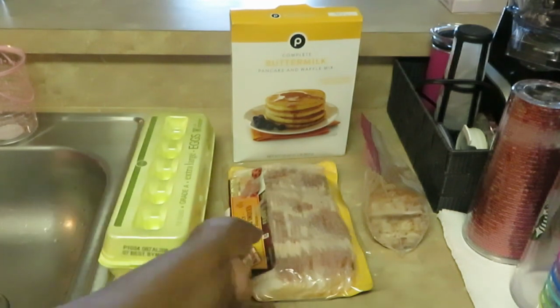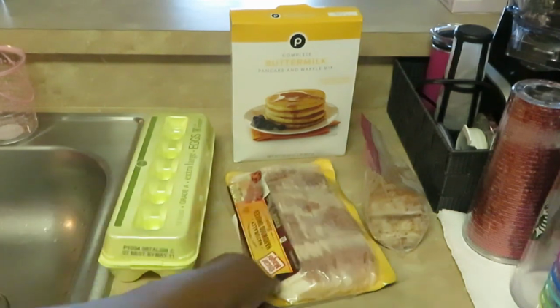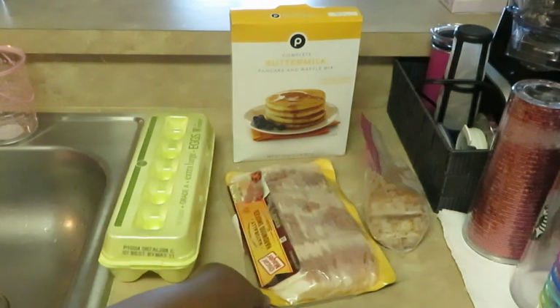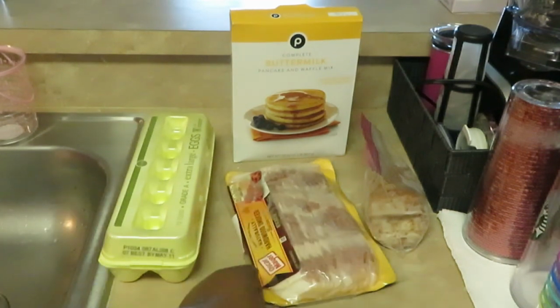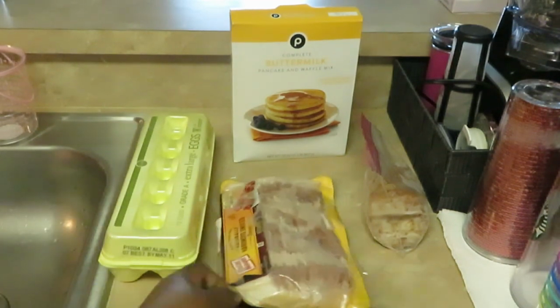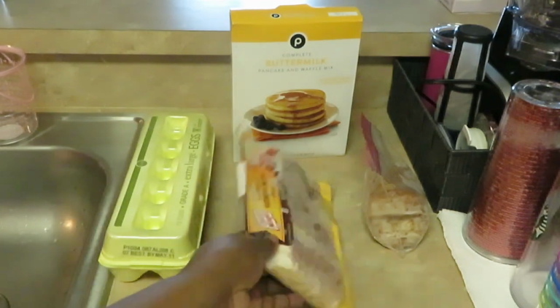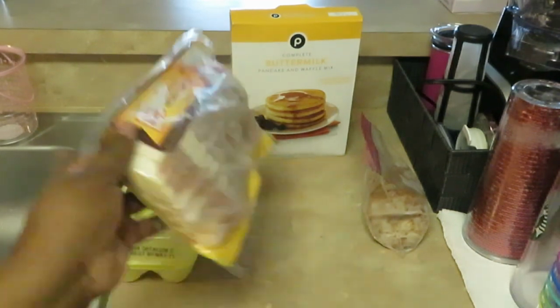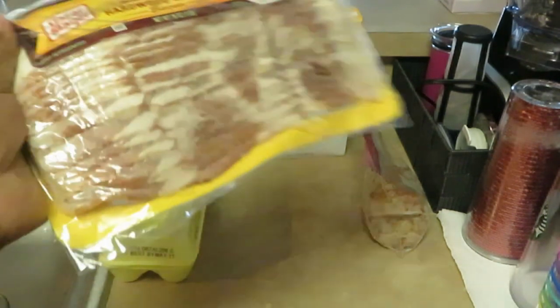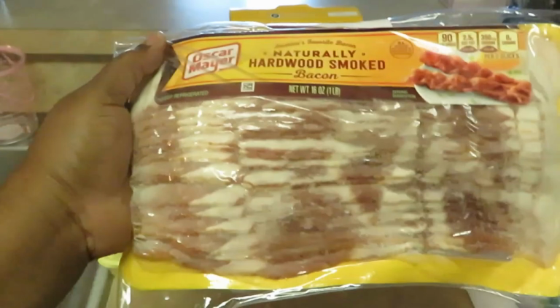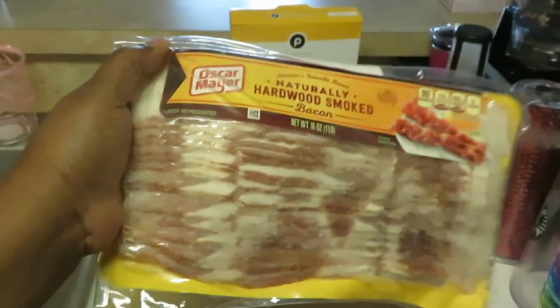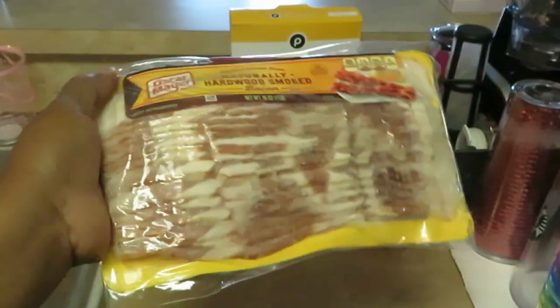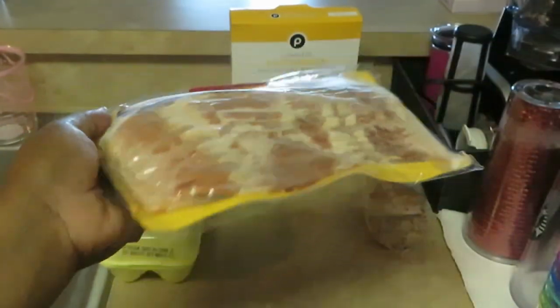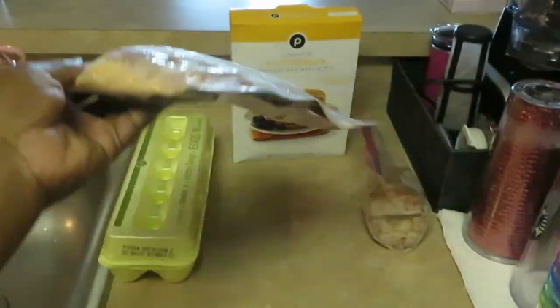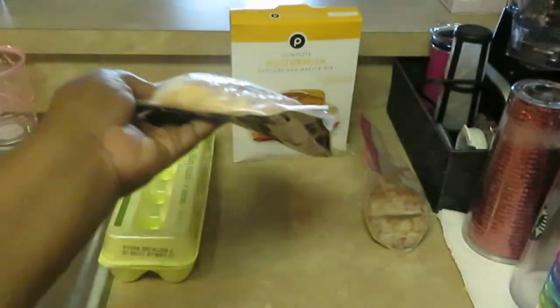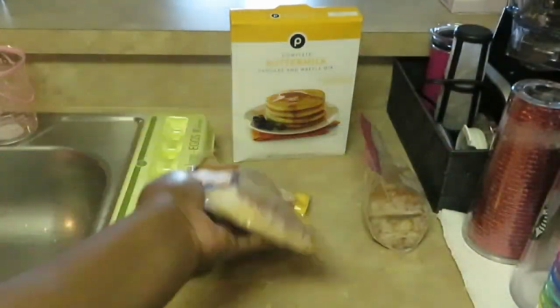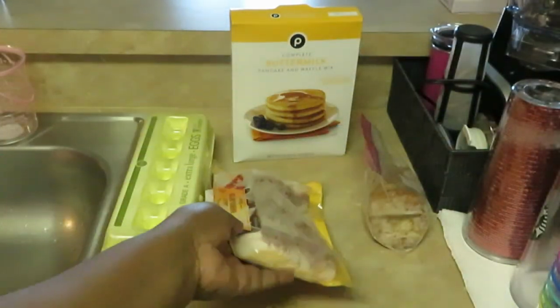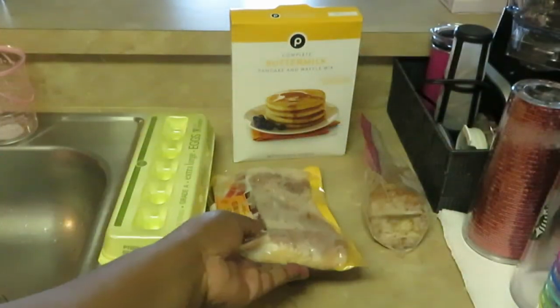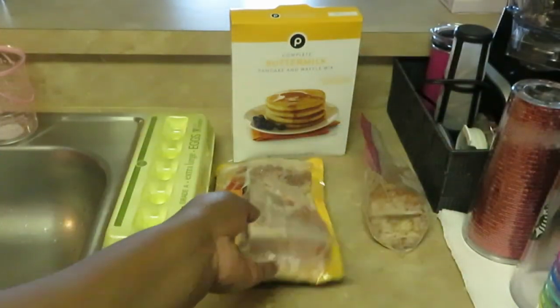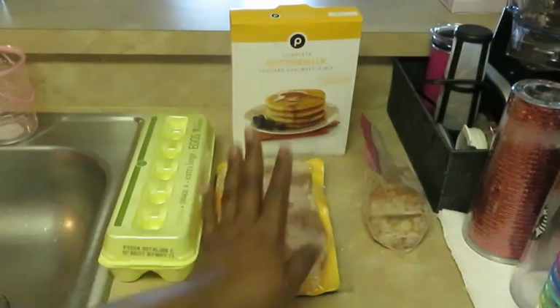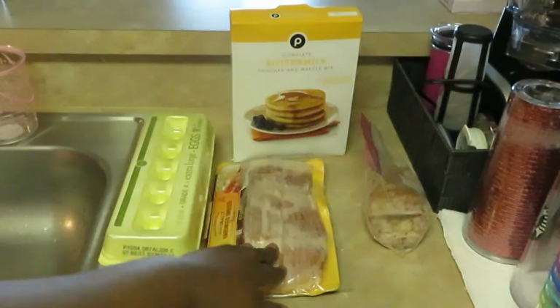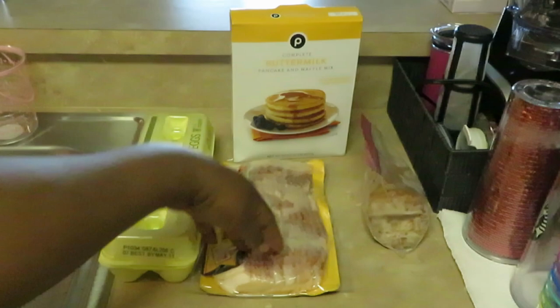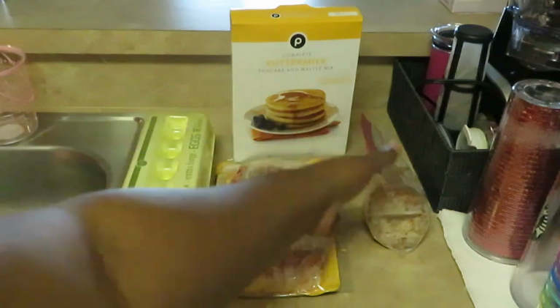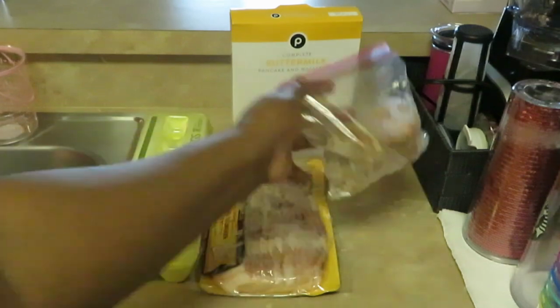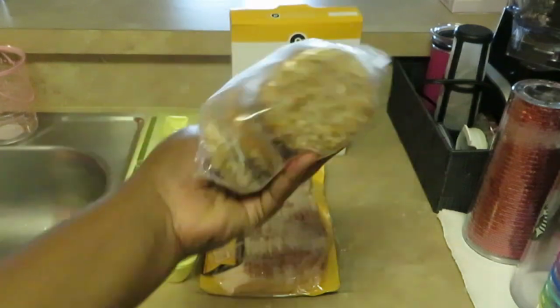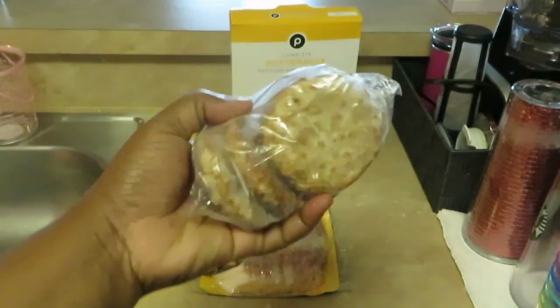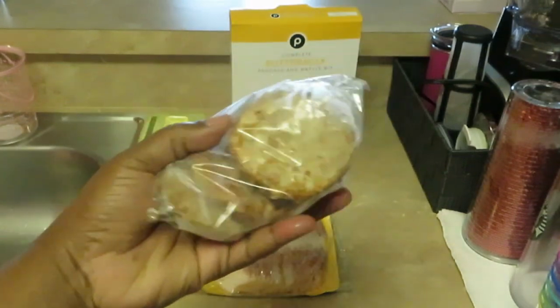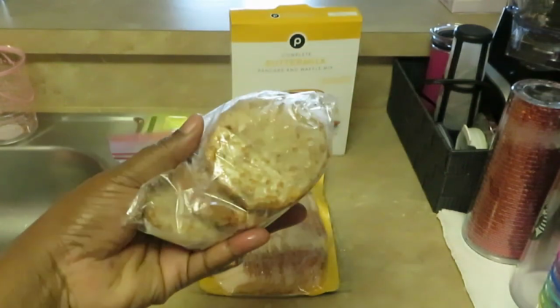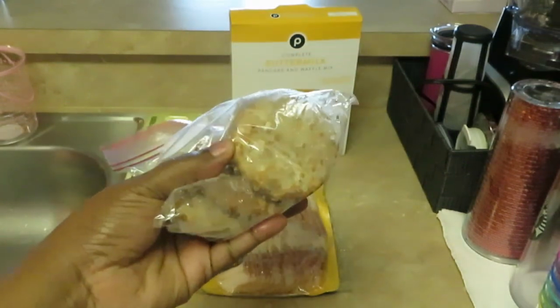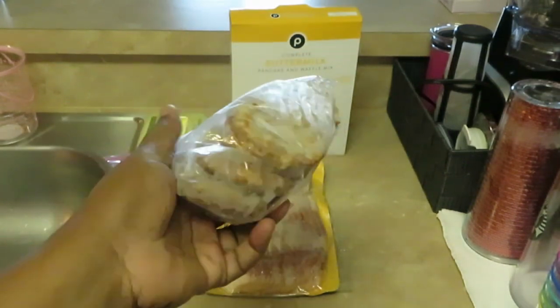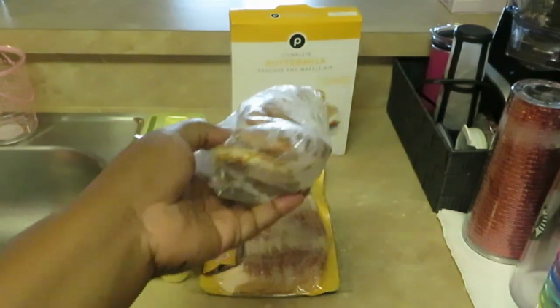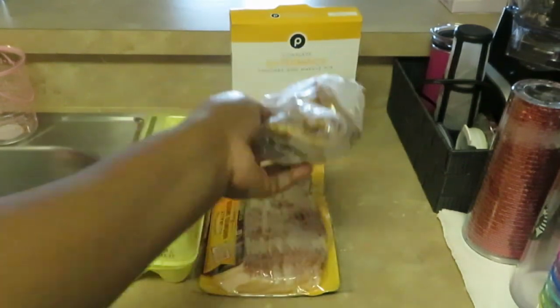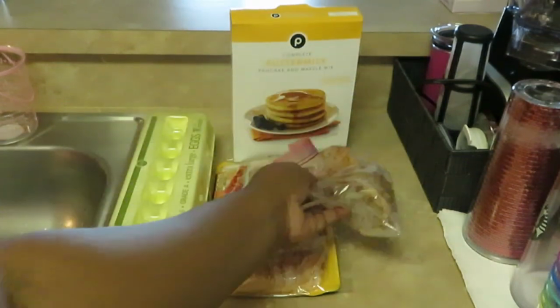You guys know I always use the Oscar Mayer bacon because I always get it on sale at Walgreens, 2 for $8, so I always grab that. And some leftover turkey breakfast sausages — we love those.